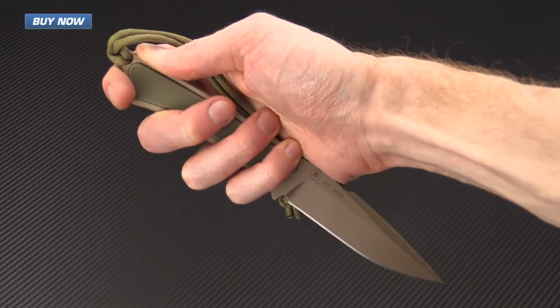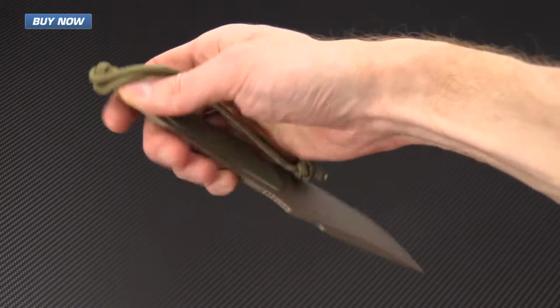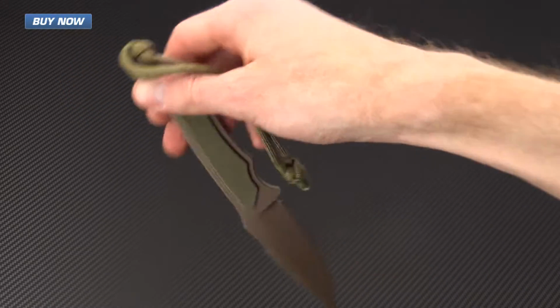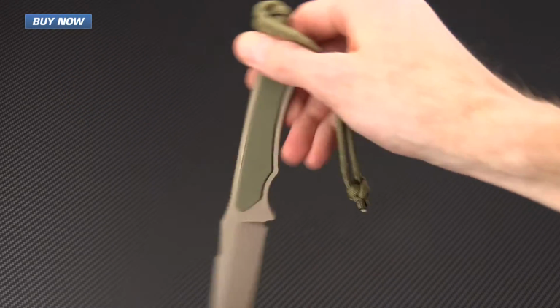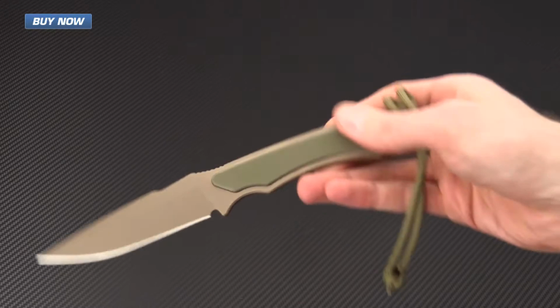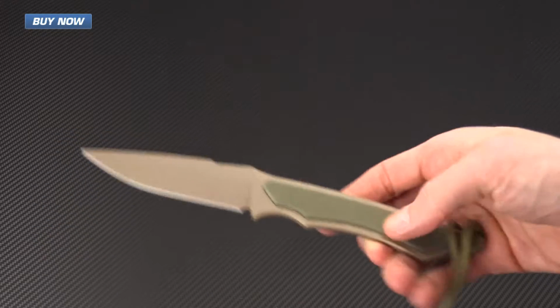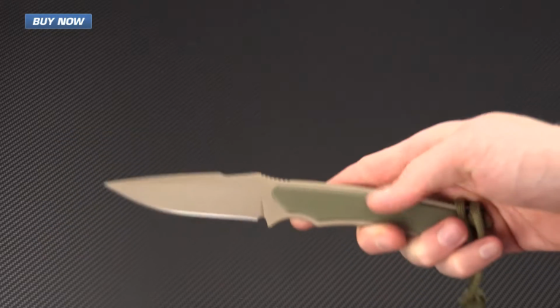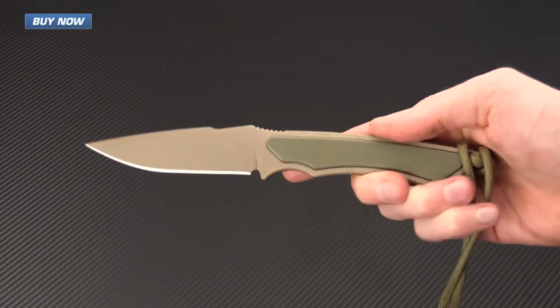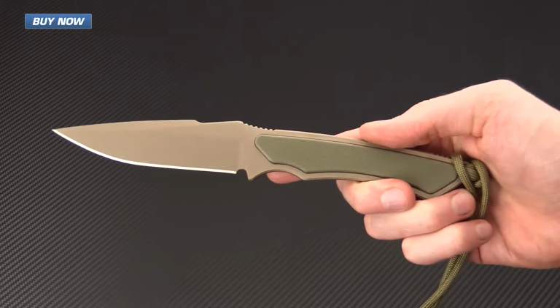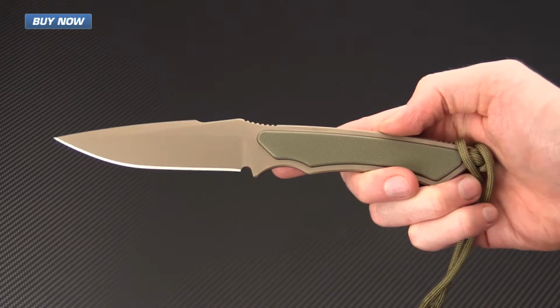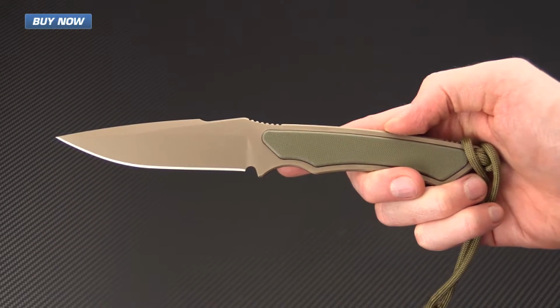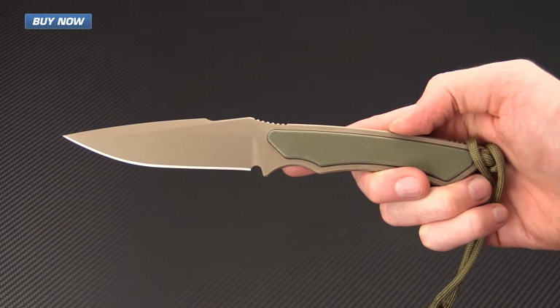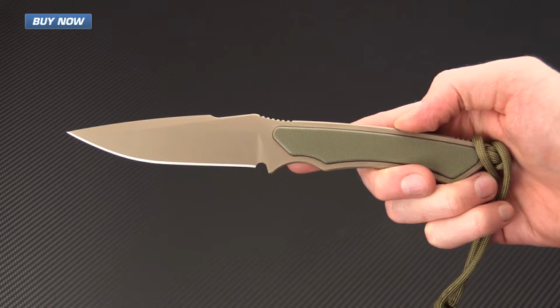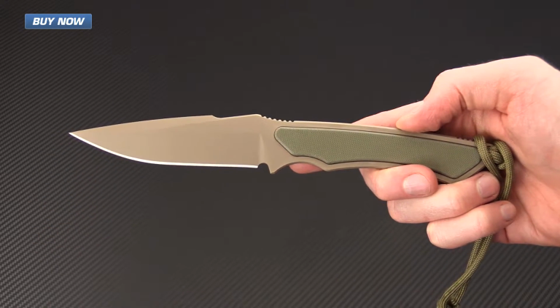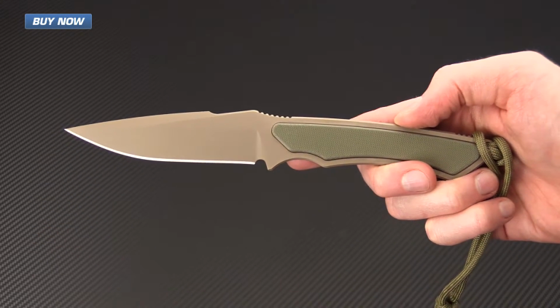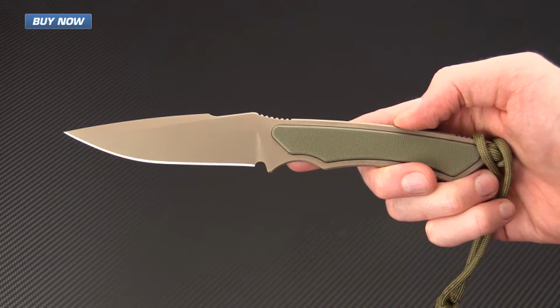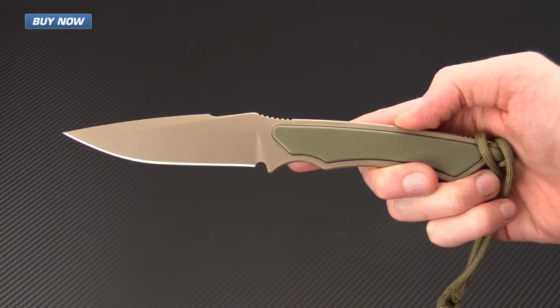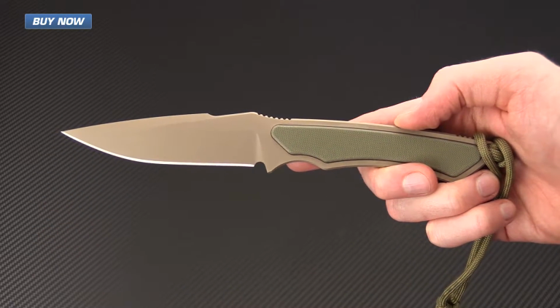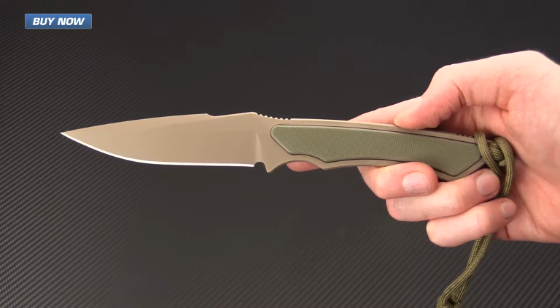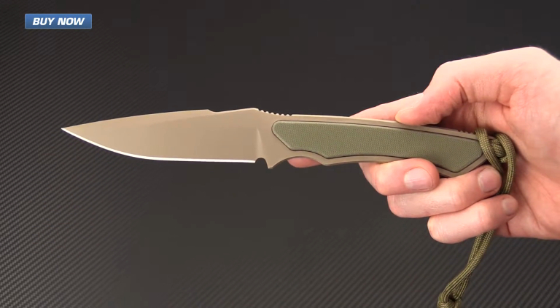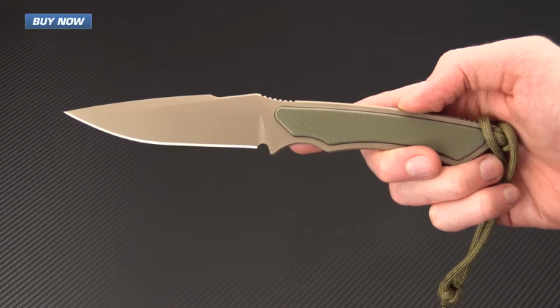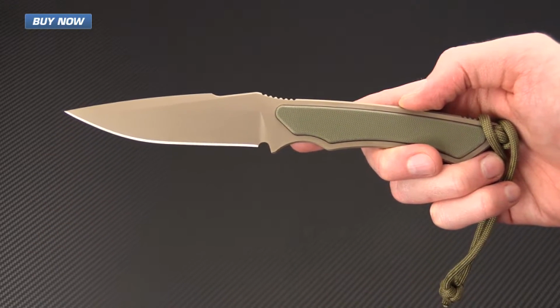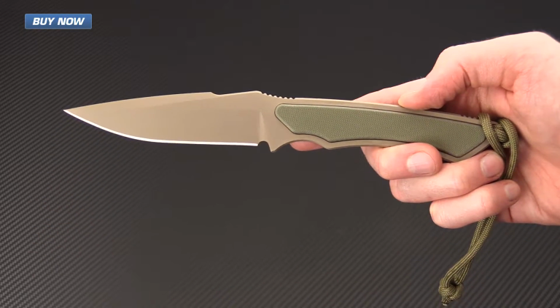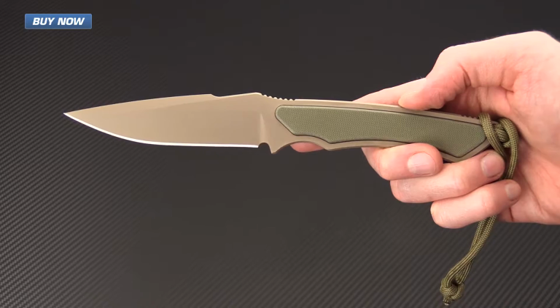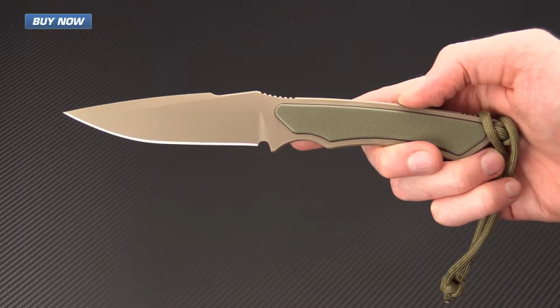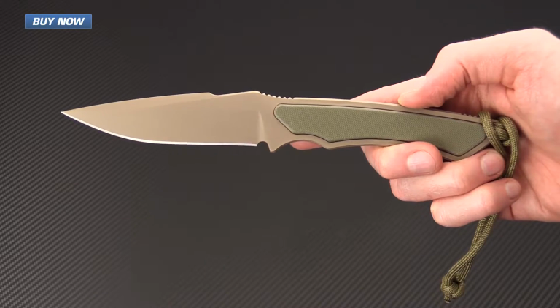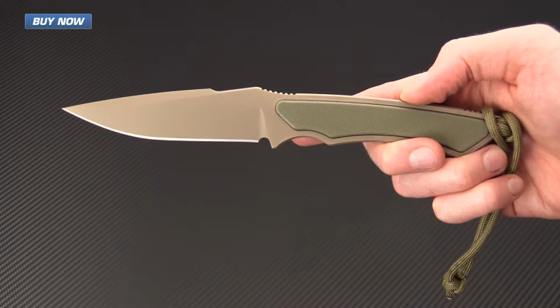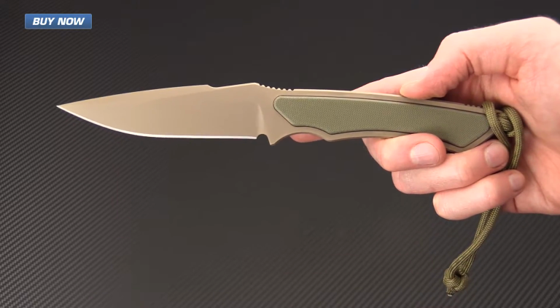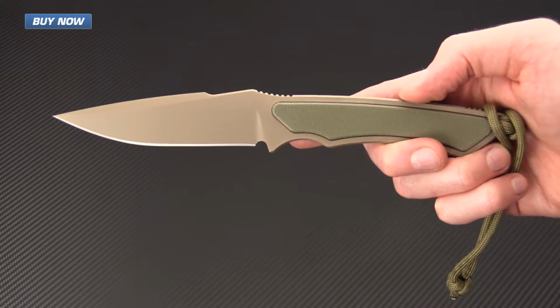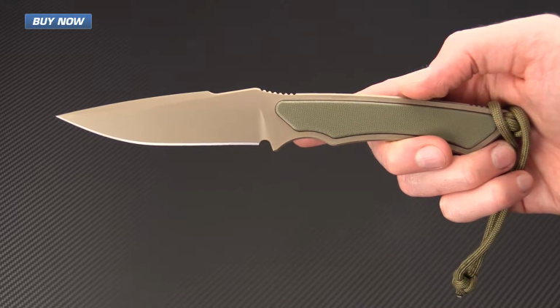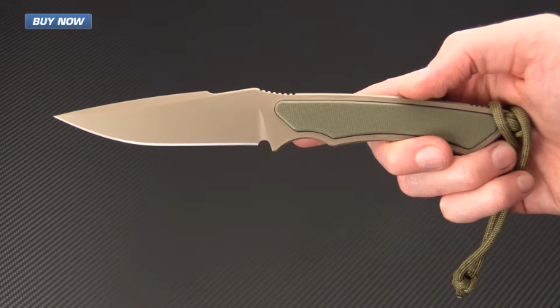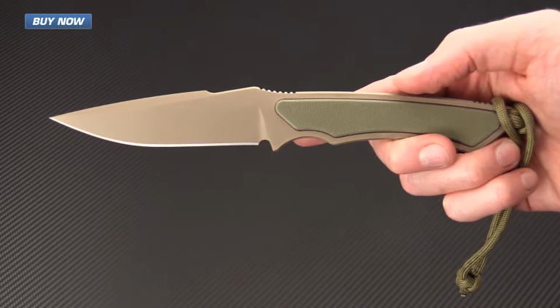This knife makes an excellent option for a lightweight field grade knife as well as being a great design for a tactical backup weapon.